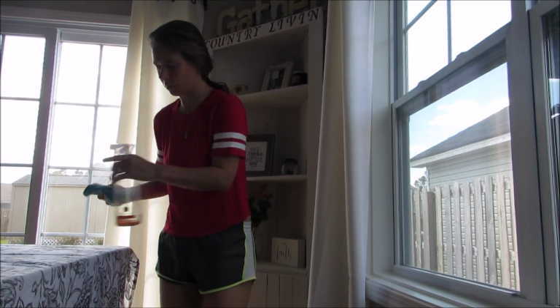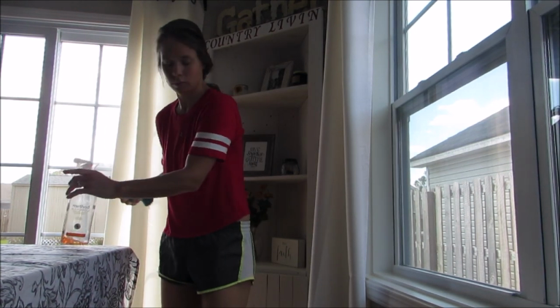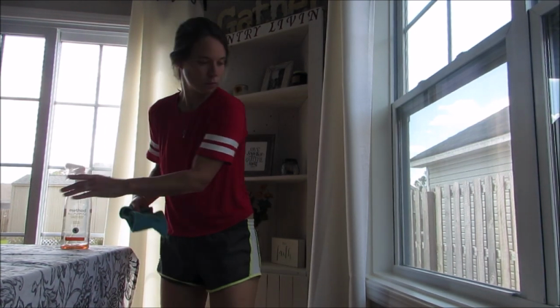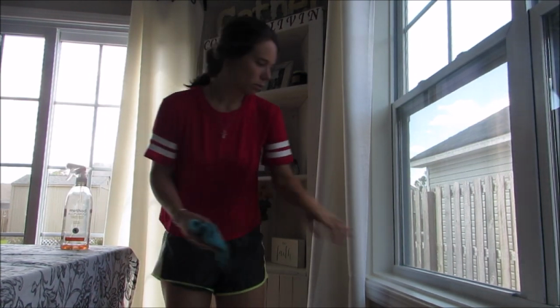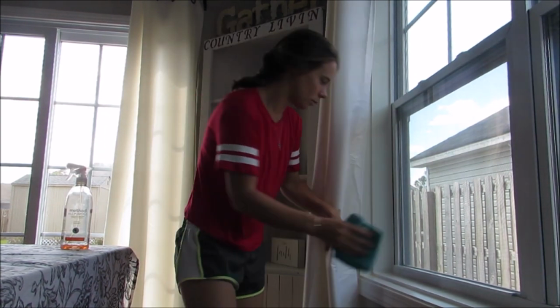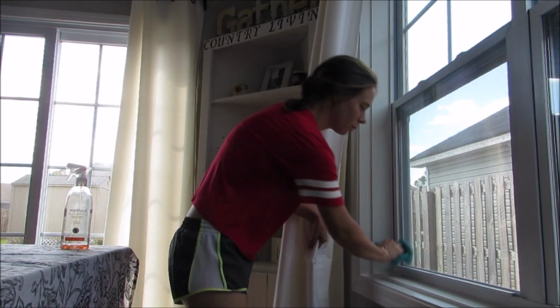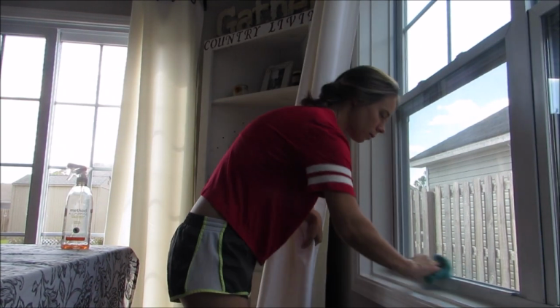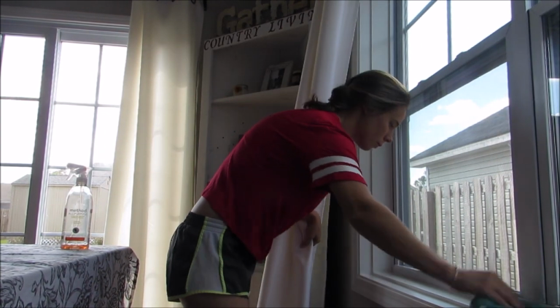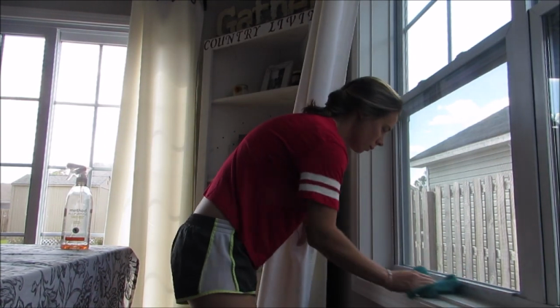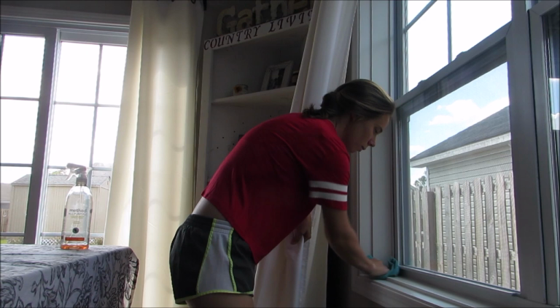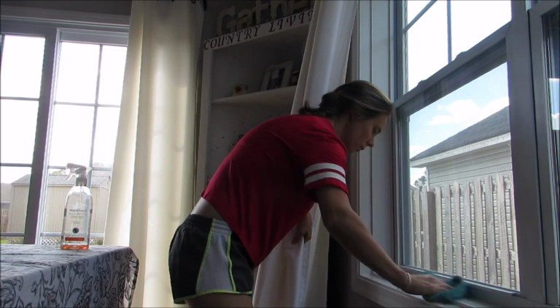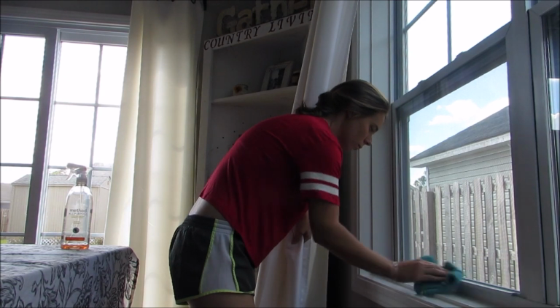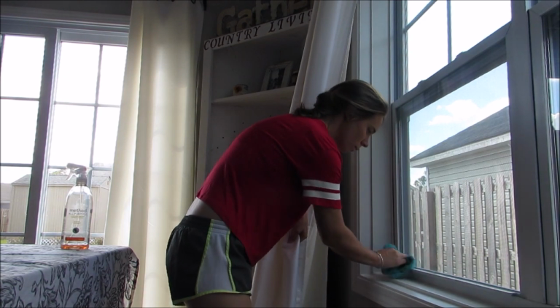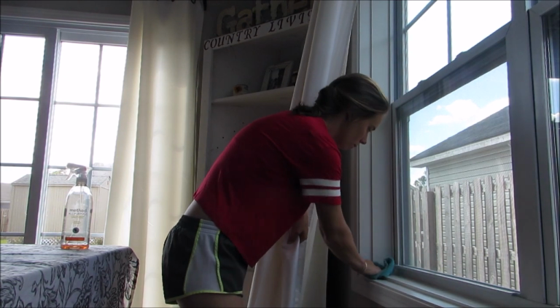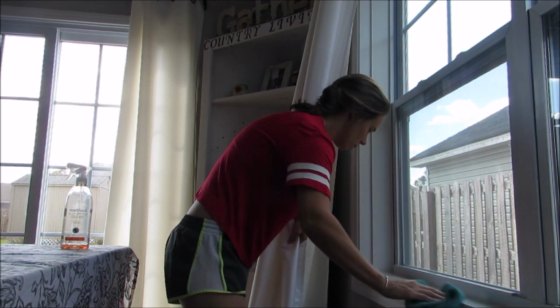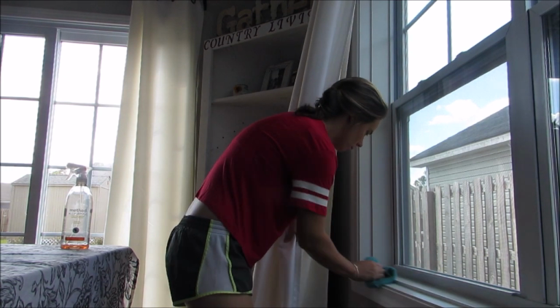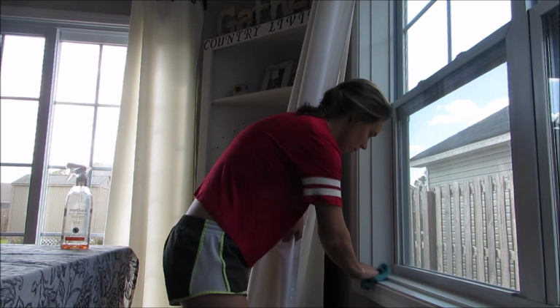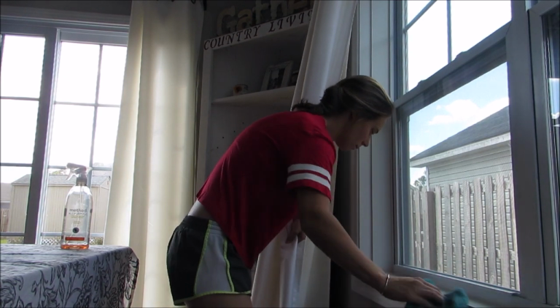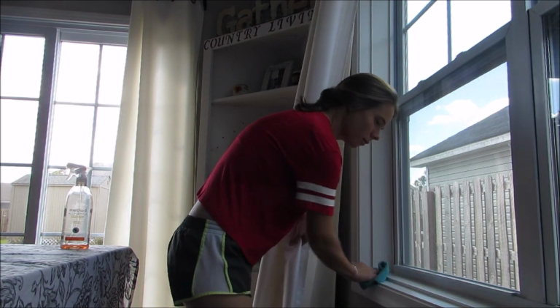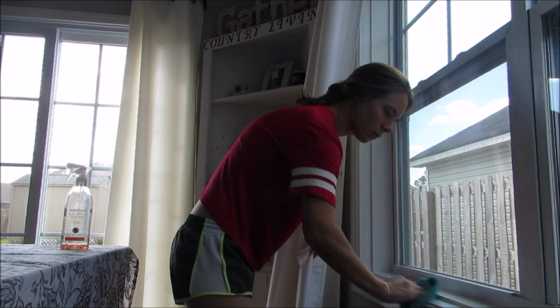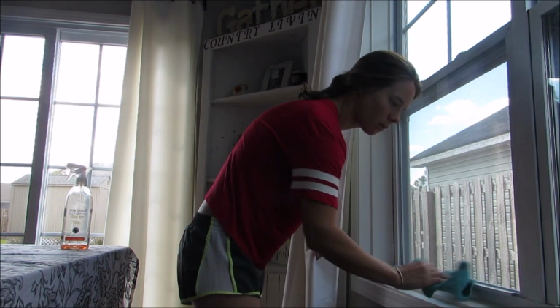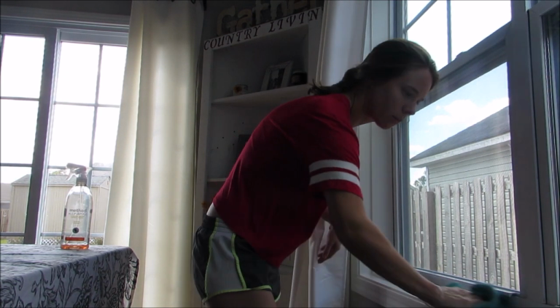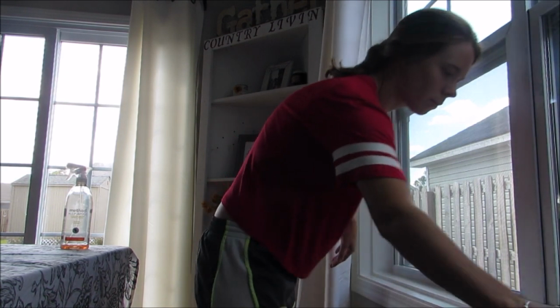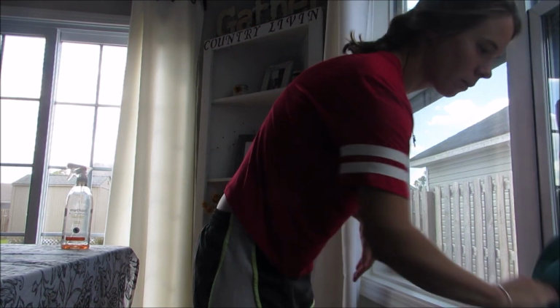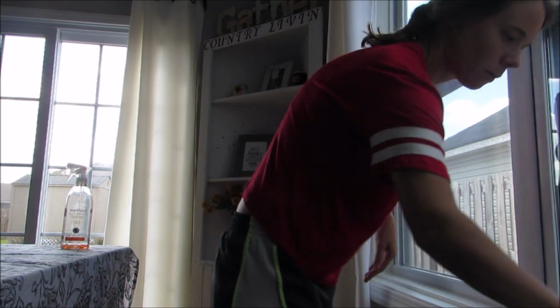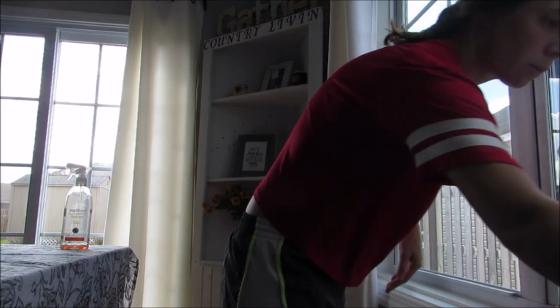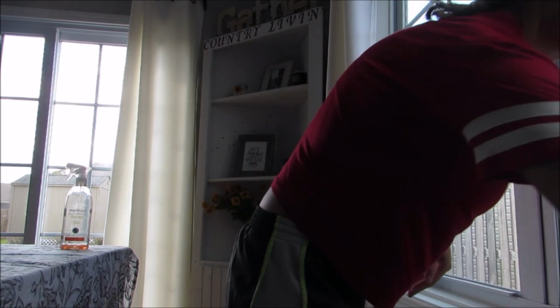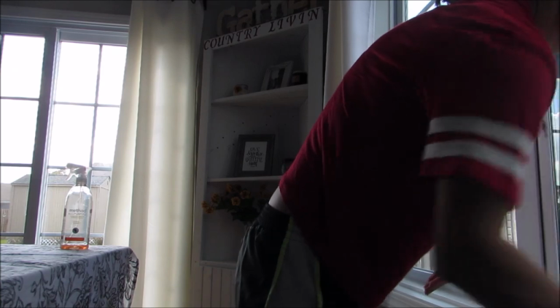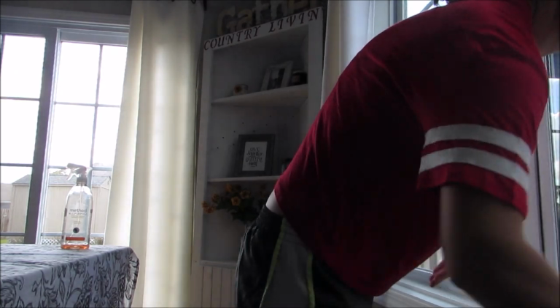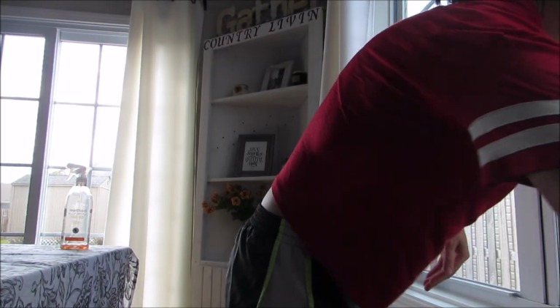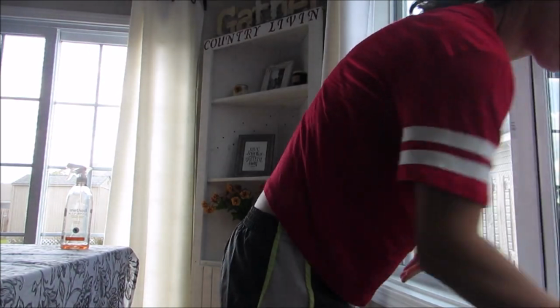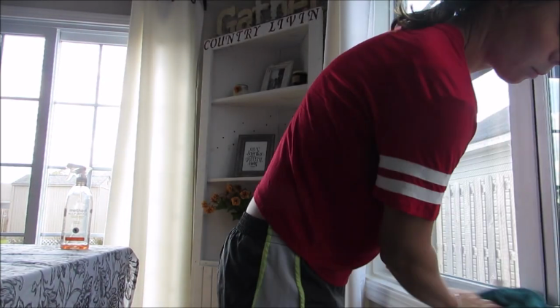I also like to go around and just use the same washcloth and spray, and just clean my window sills — they pick up dust really quickly, so I'll do that real quick.